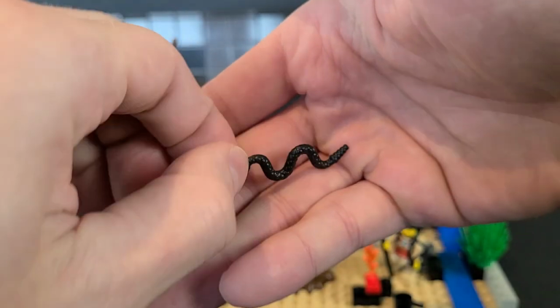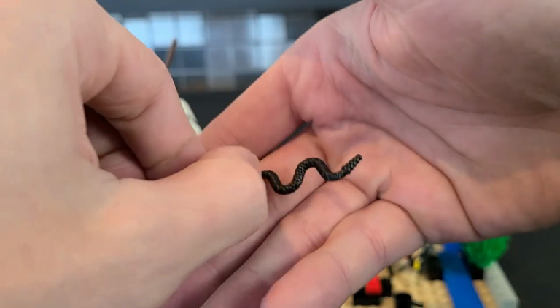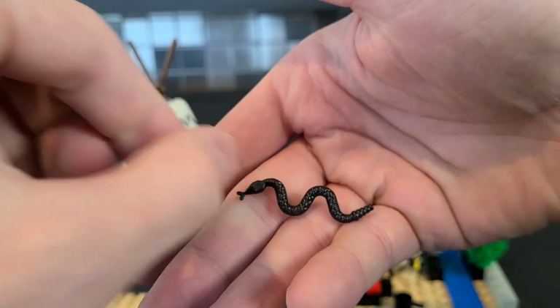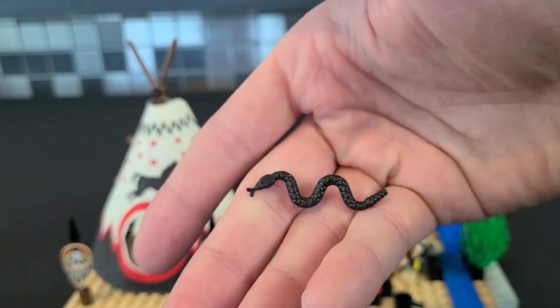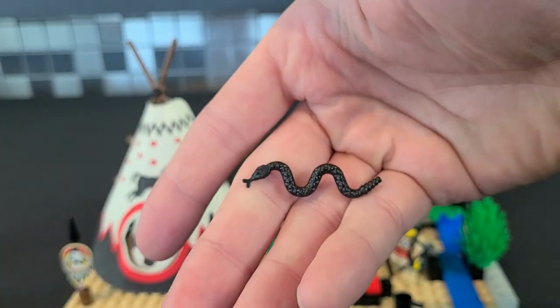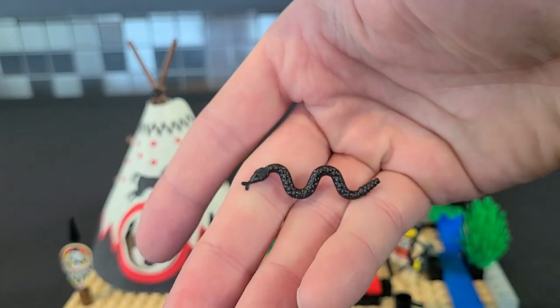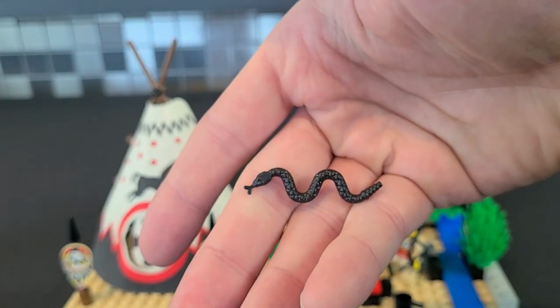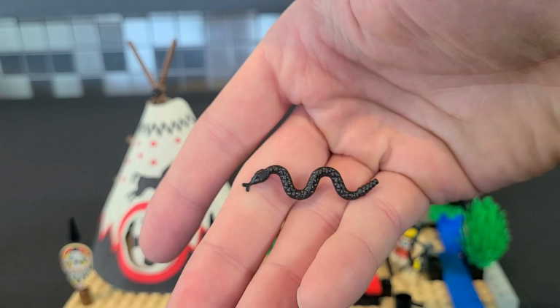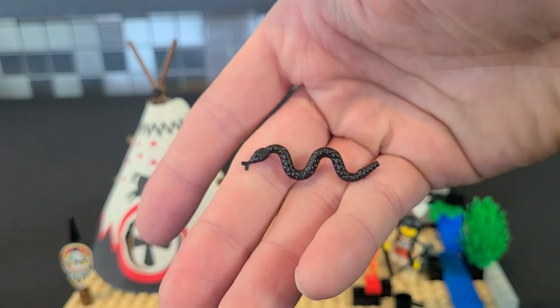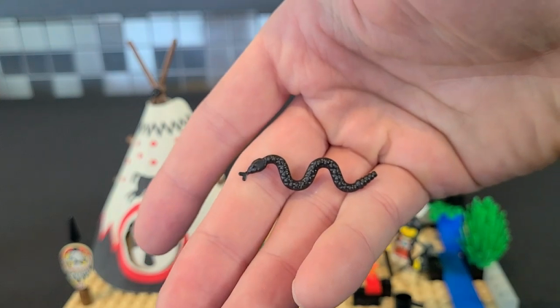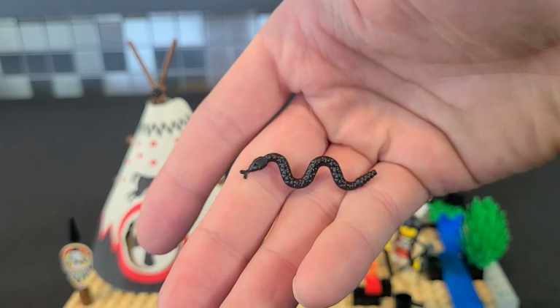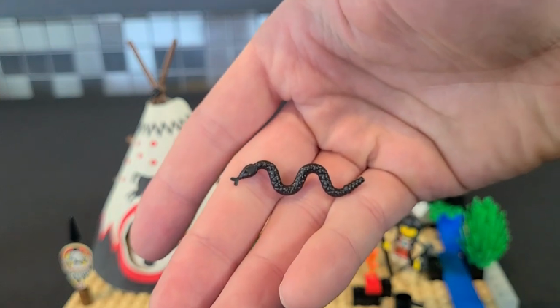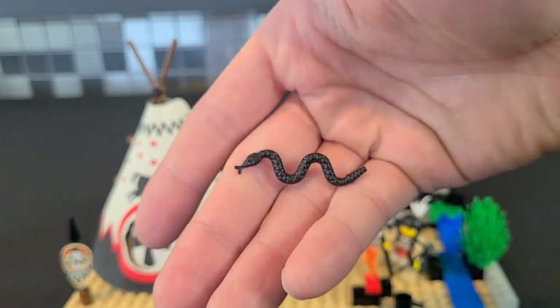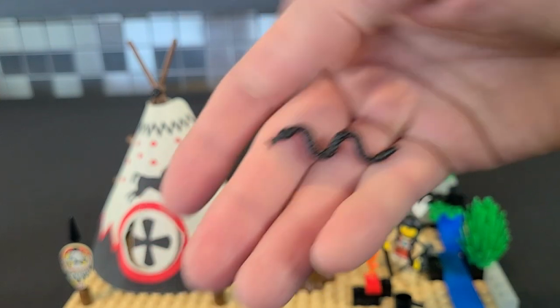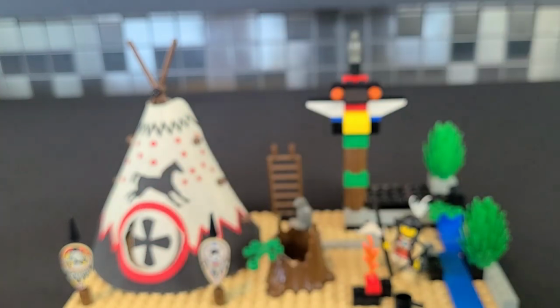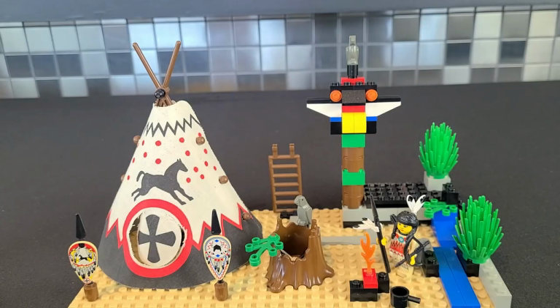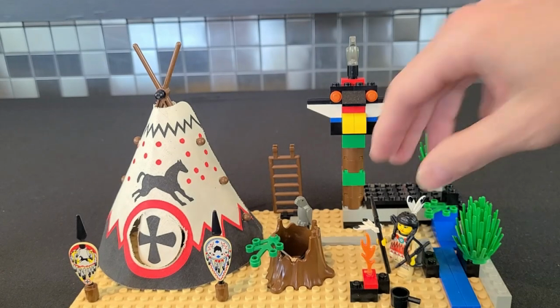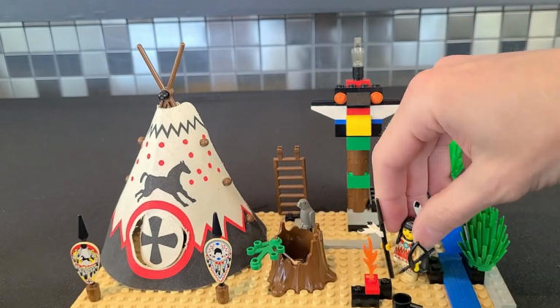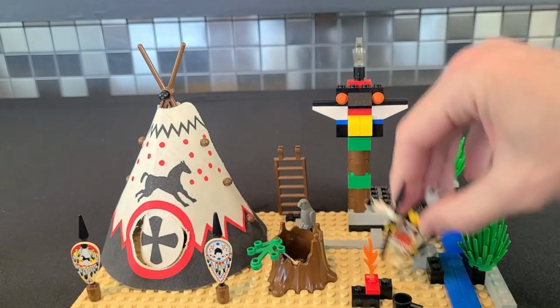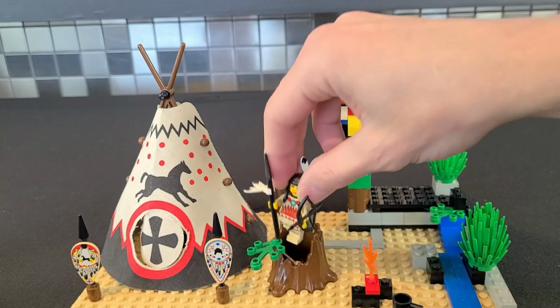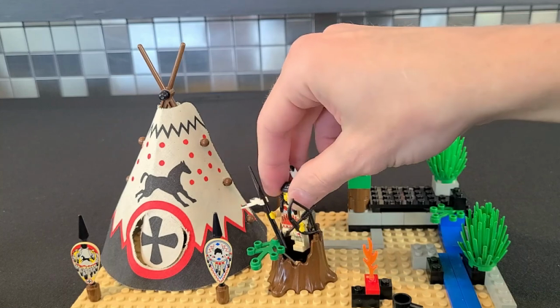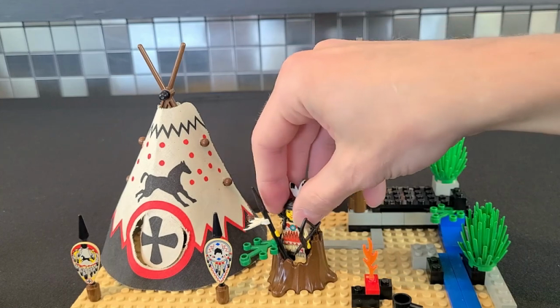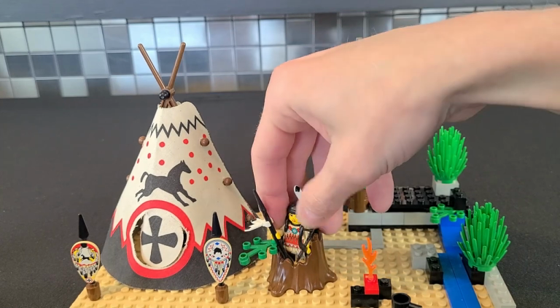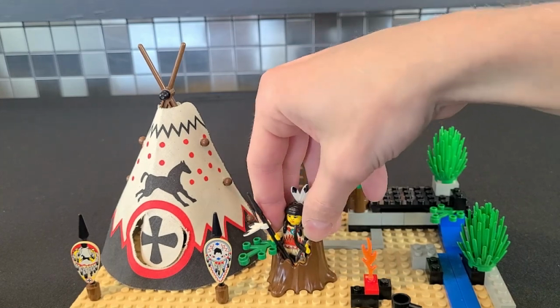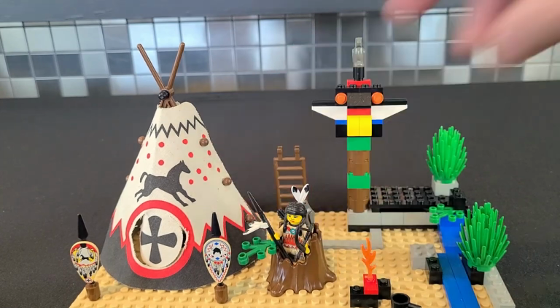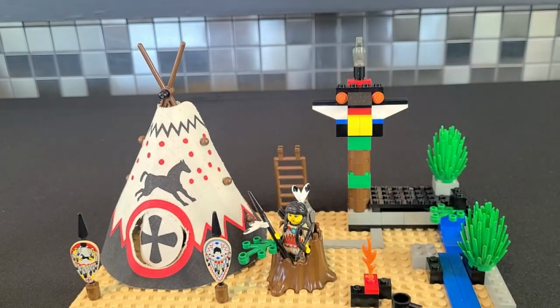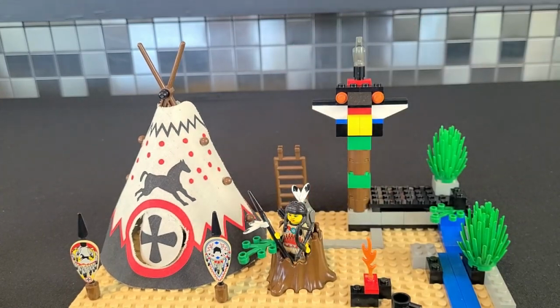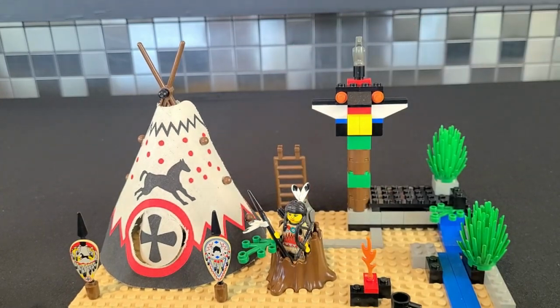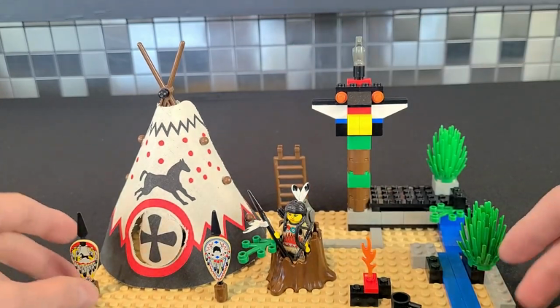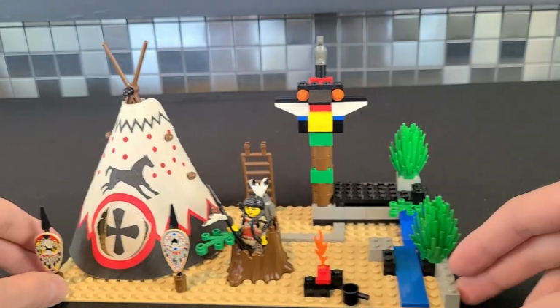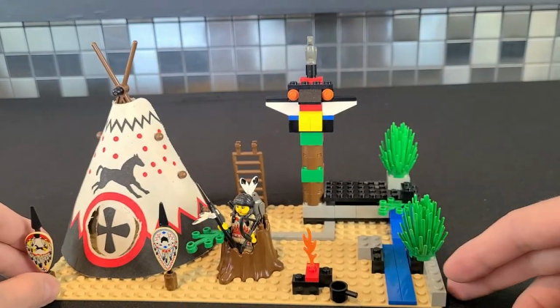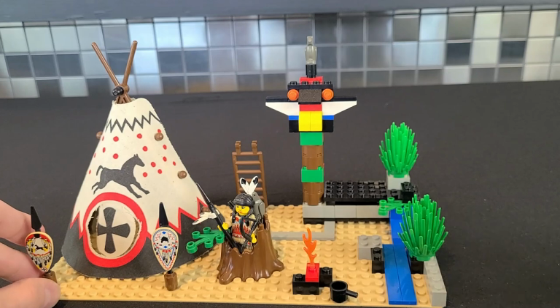There's also a rattlesnake in there — an interesting little piece. We've had this piece for years but I think it started back with the Wild West theme if I remember correctly. You can also put one of the minifigures inside like so.